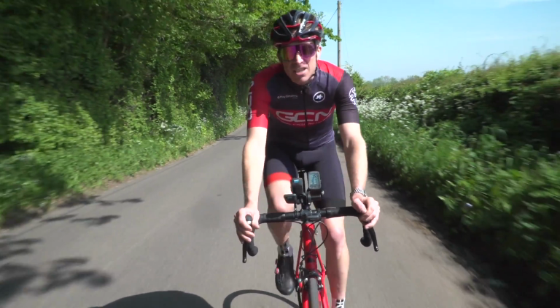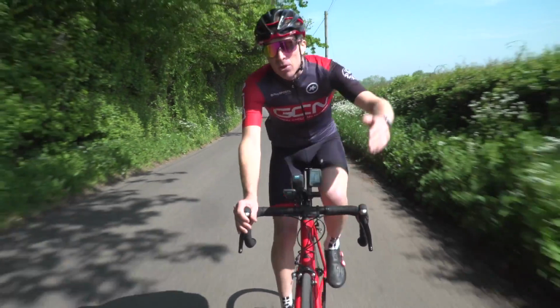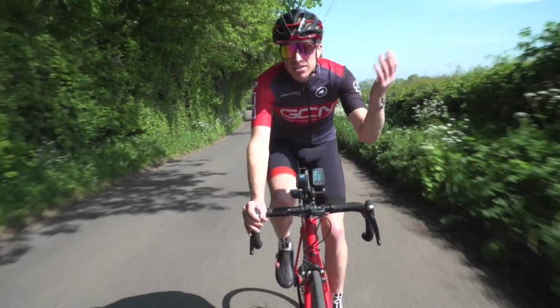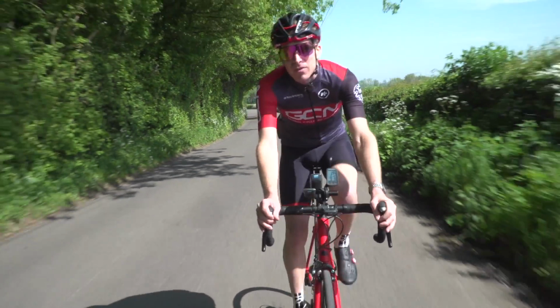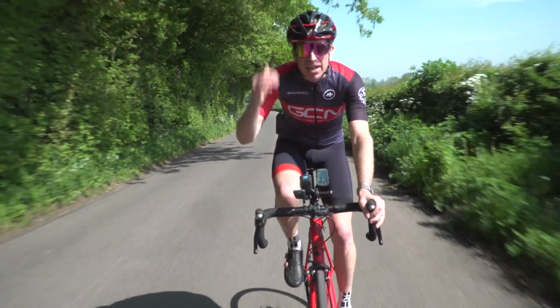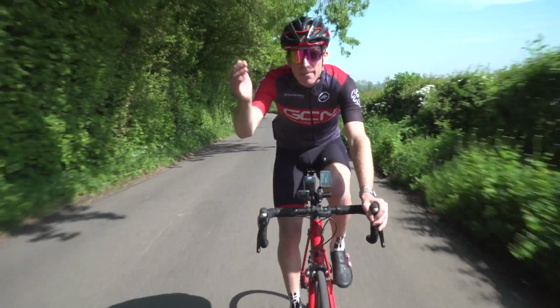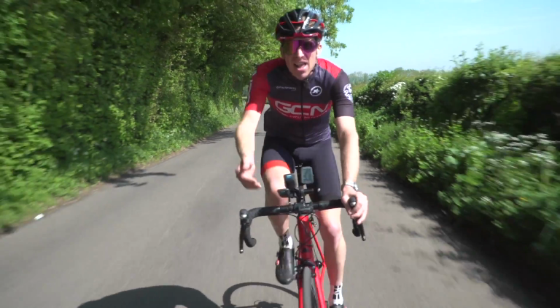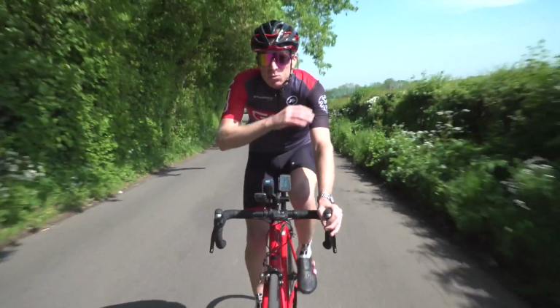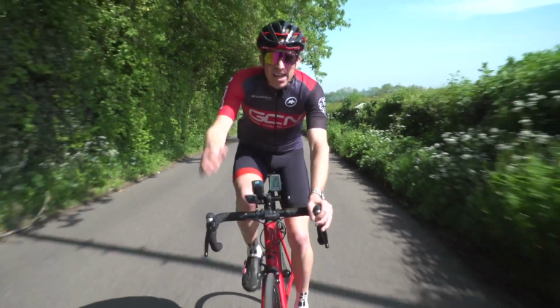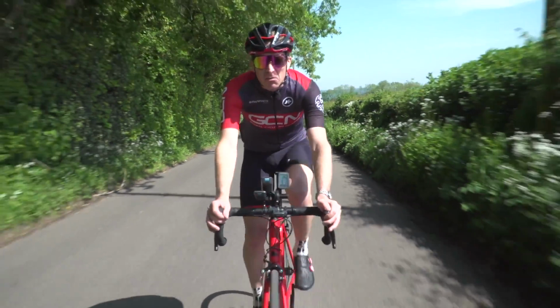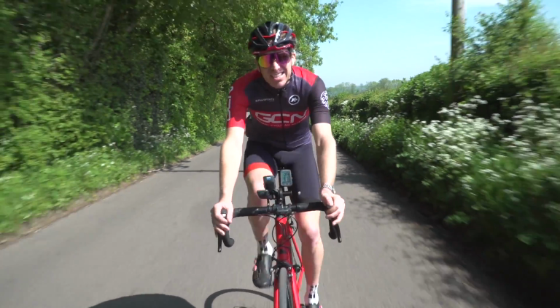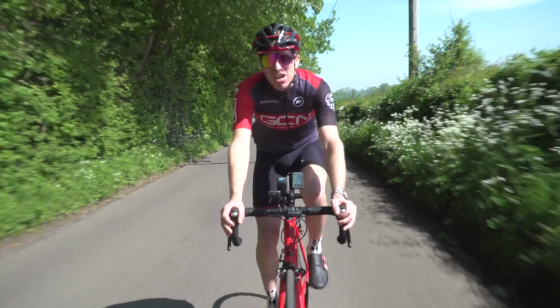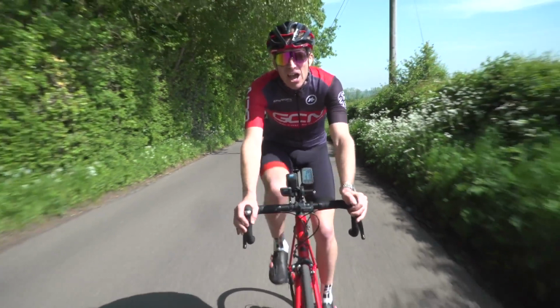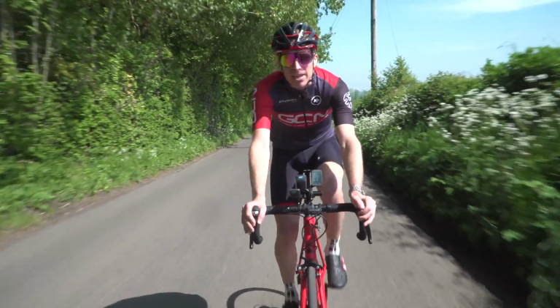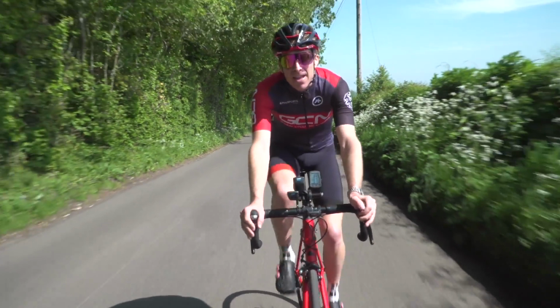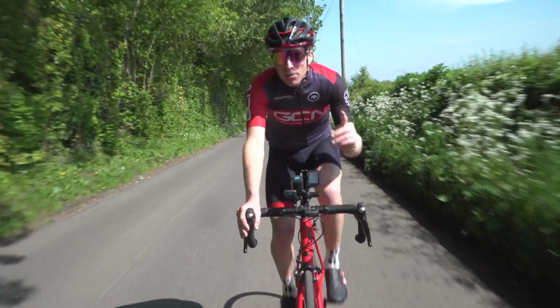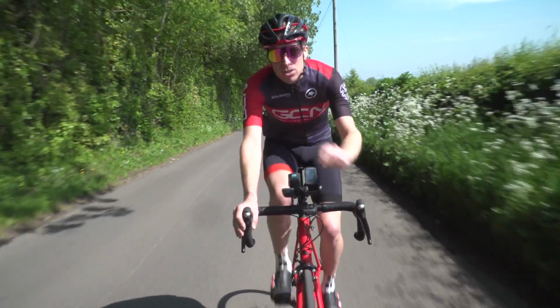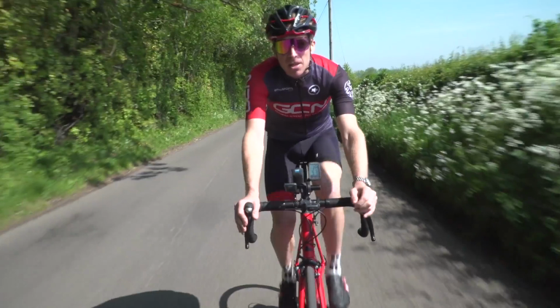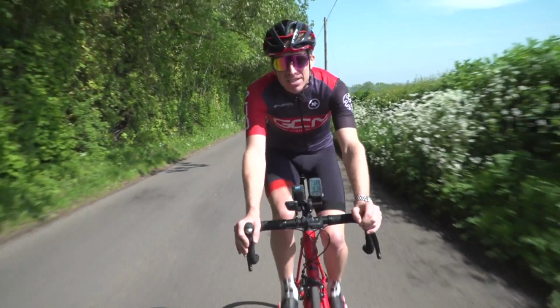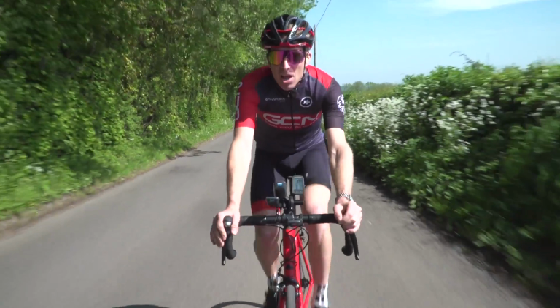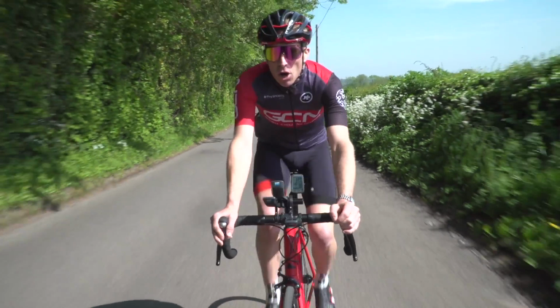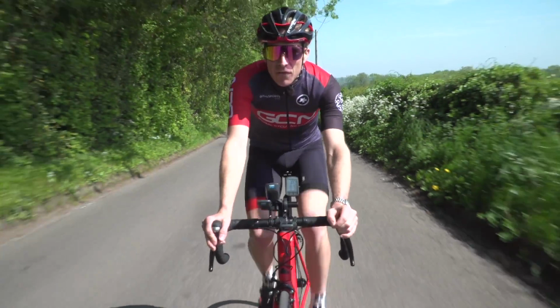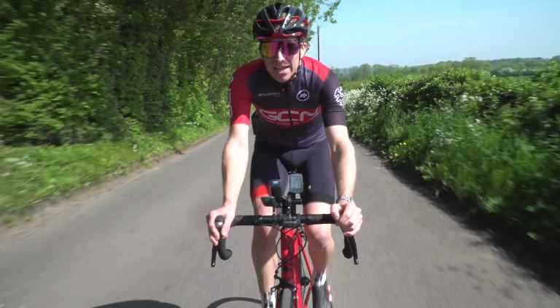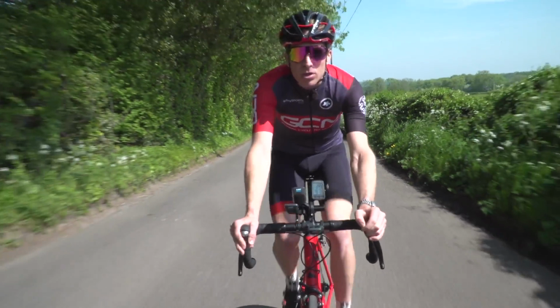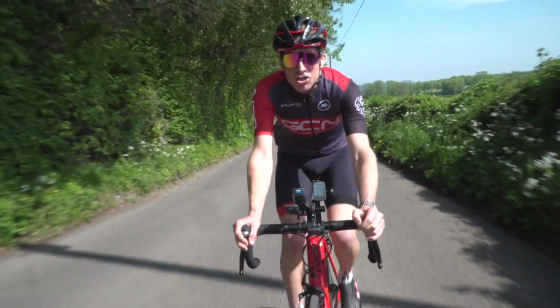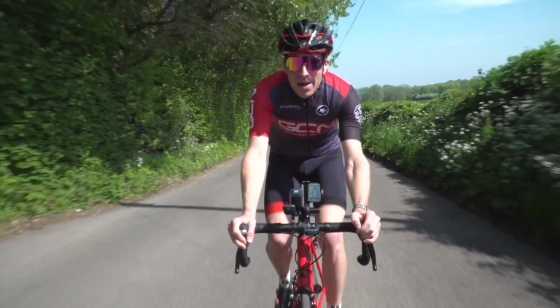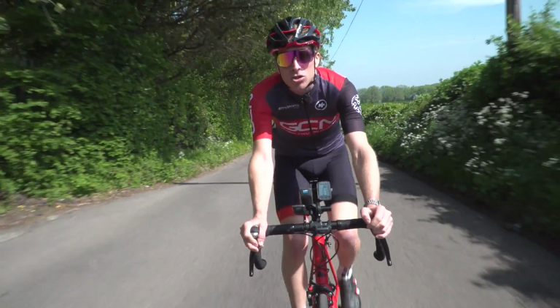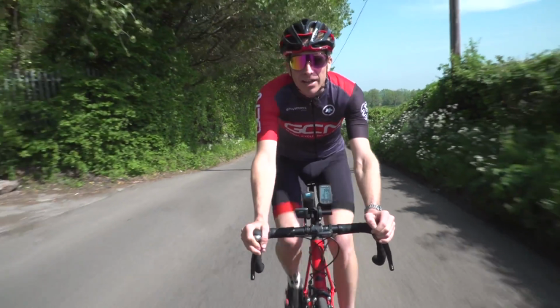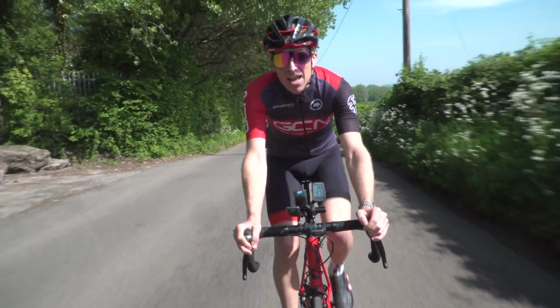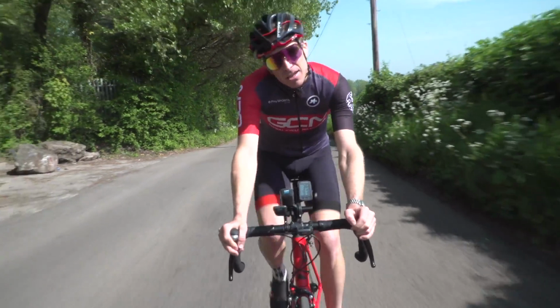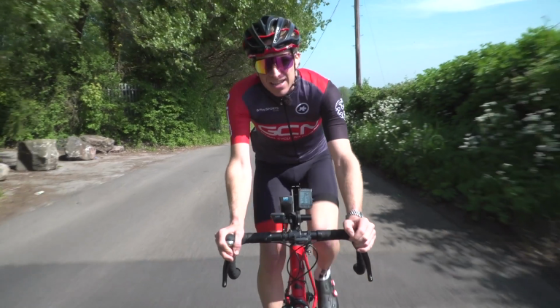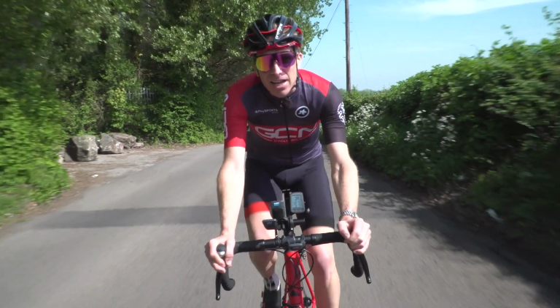As much as we all like to think we've got a really high number, if it's wildly inaccurate, it's not really going to help you. So thanks to our friends at PowerTap, we've got a few different ways in which we can measure power whilst you're riding along. Come on, let's go and take a look.